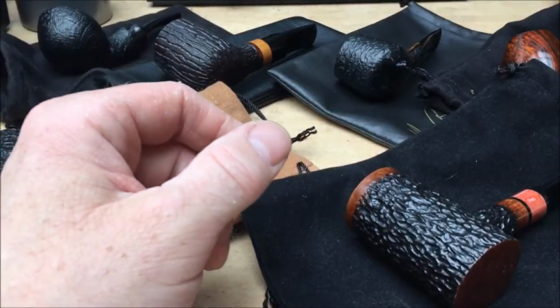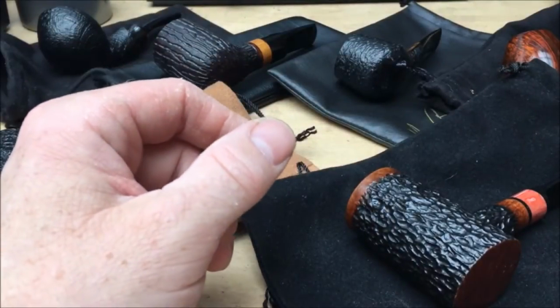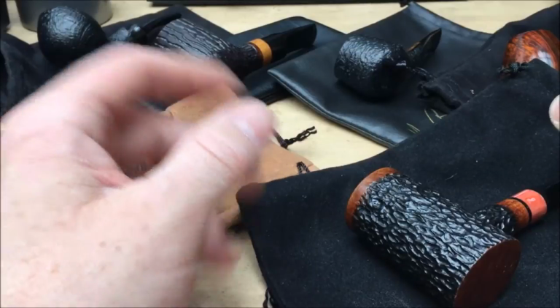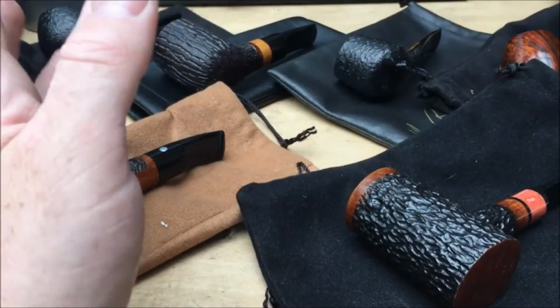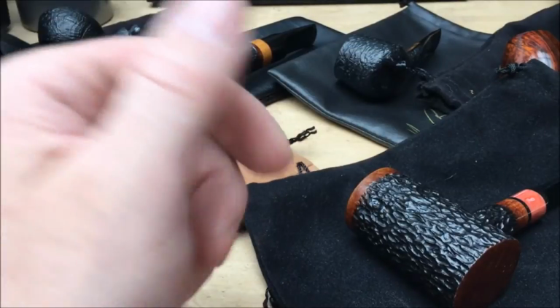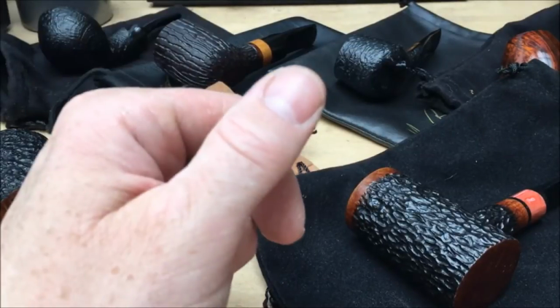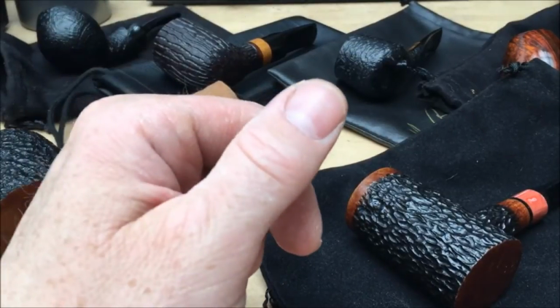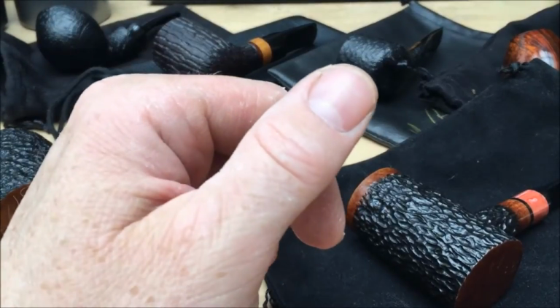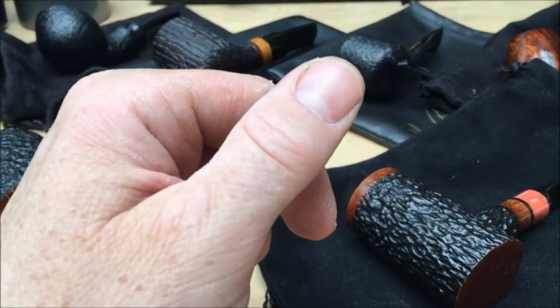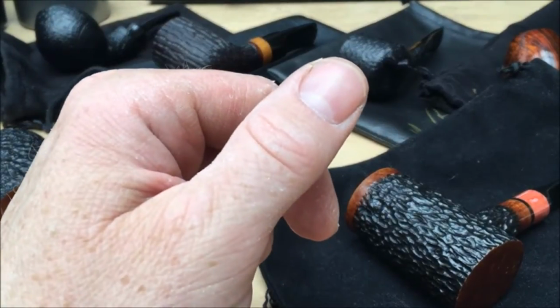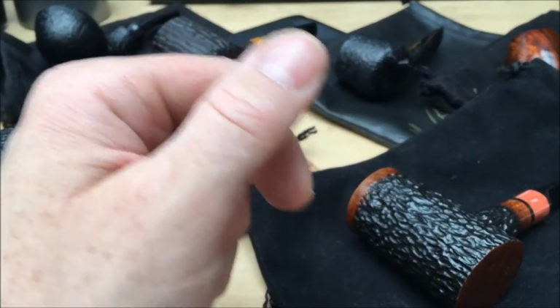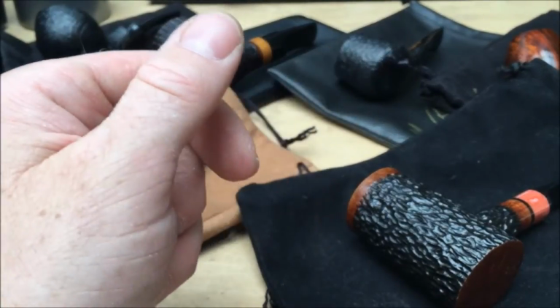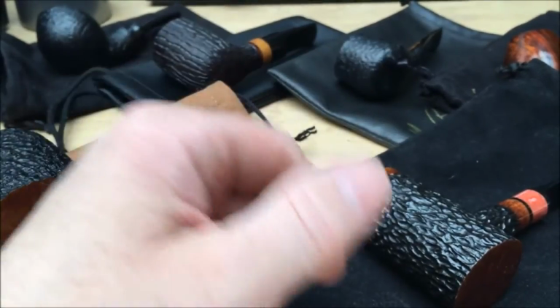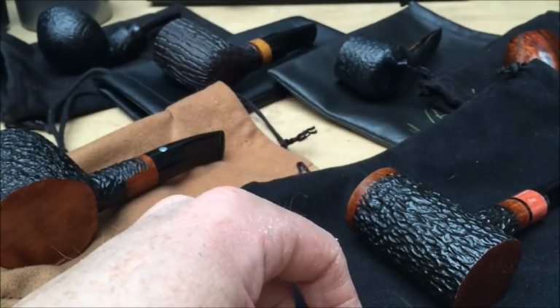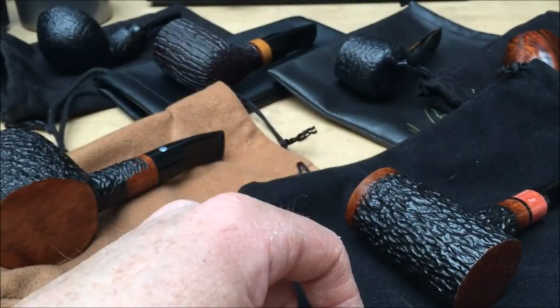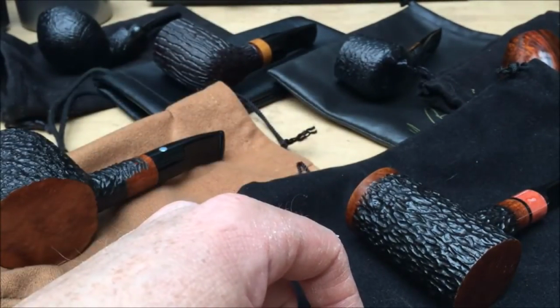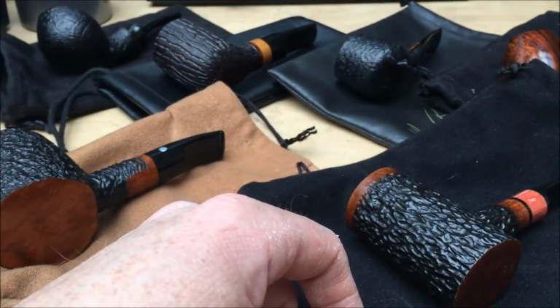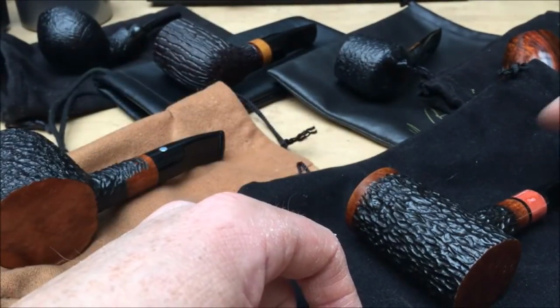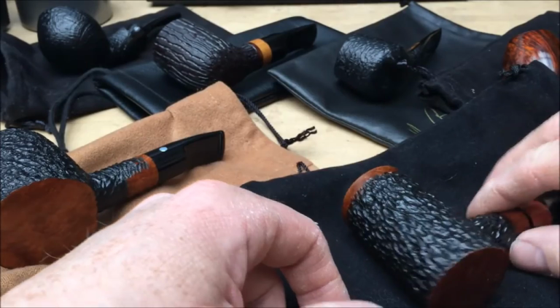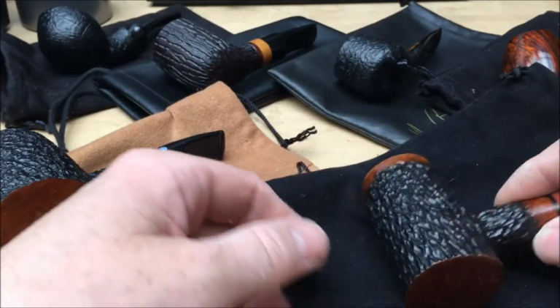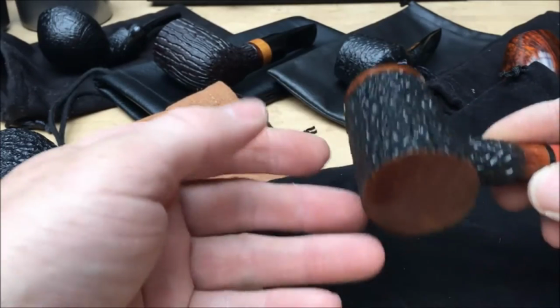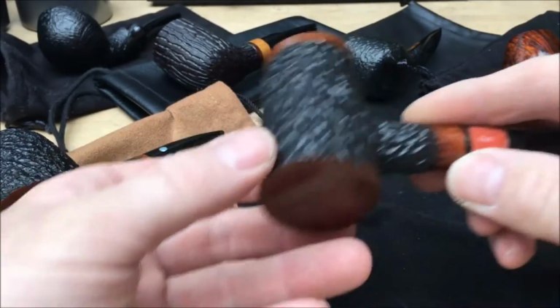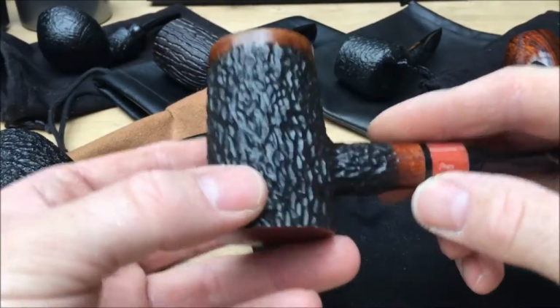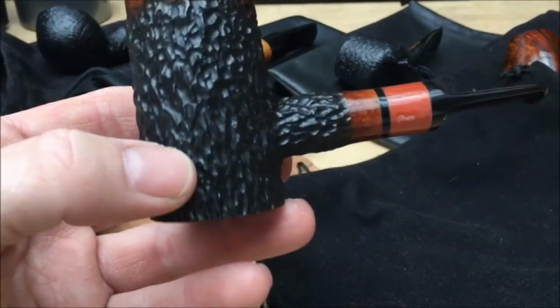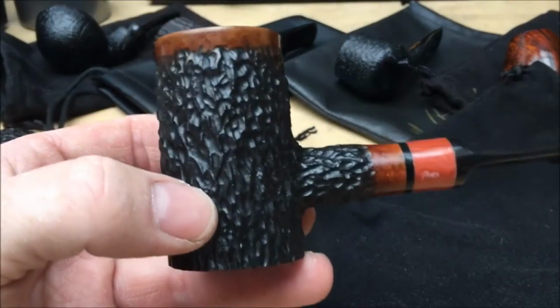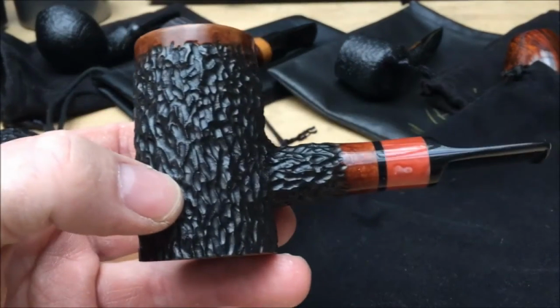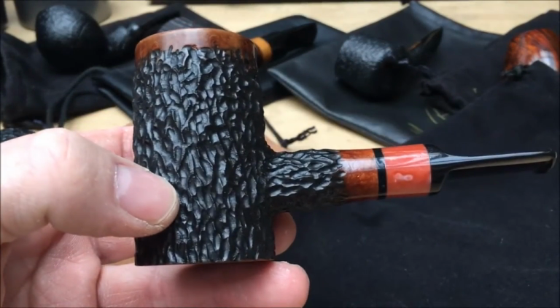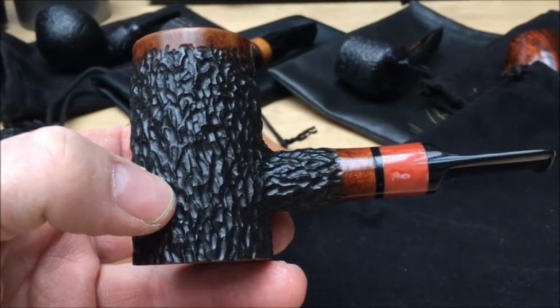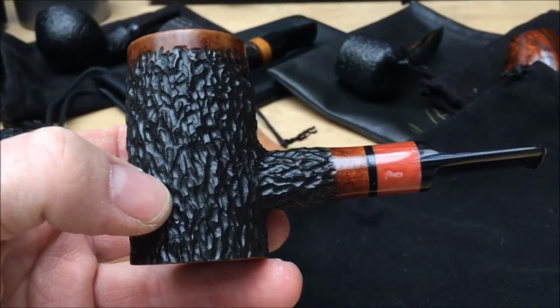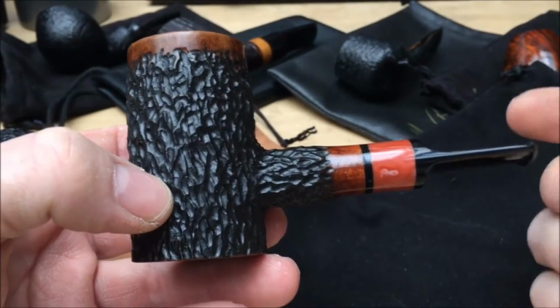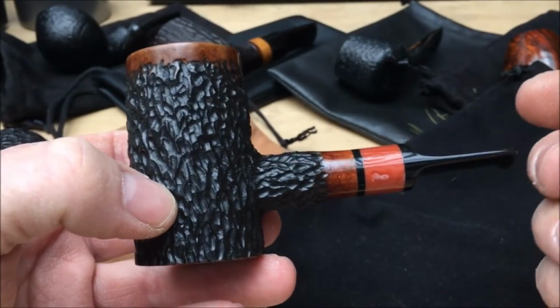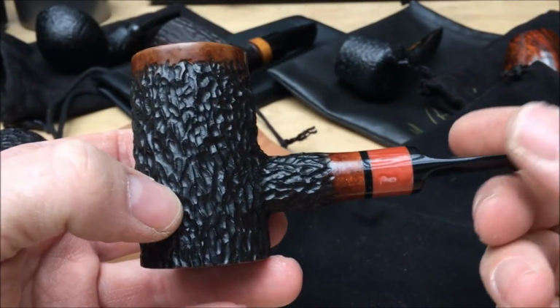Hi, I just wanted to show the pipes that I've currently got on eBay. I've just polished them all up, cleaned them all up, and I'm just going to do a quick rundown of them.